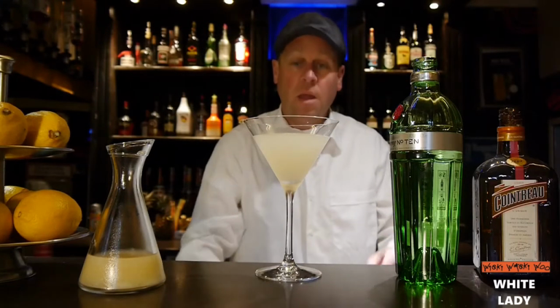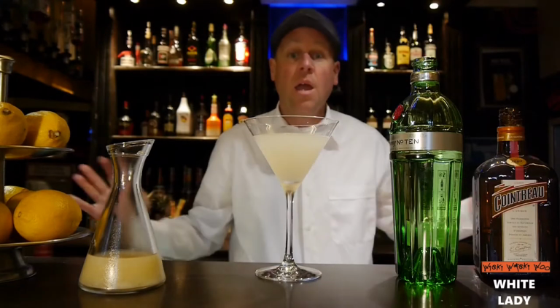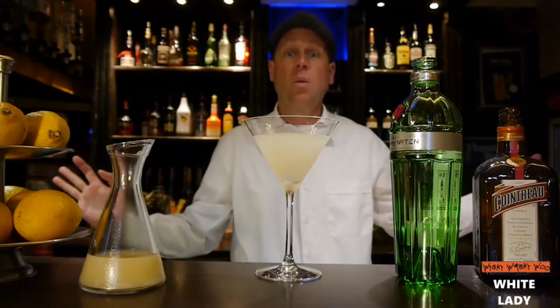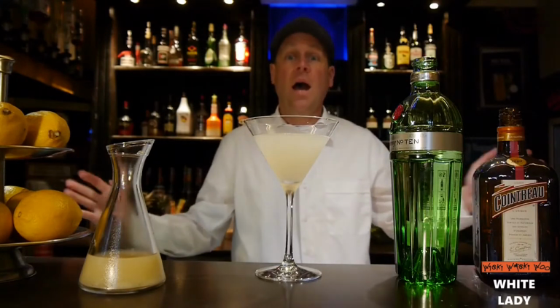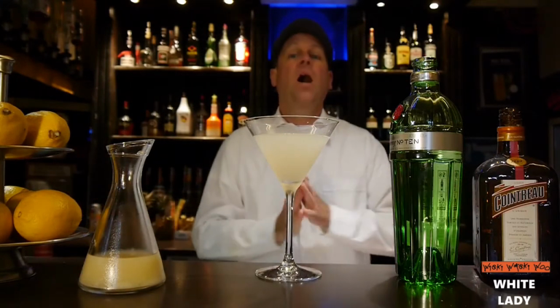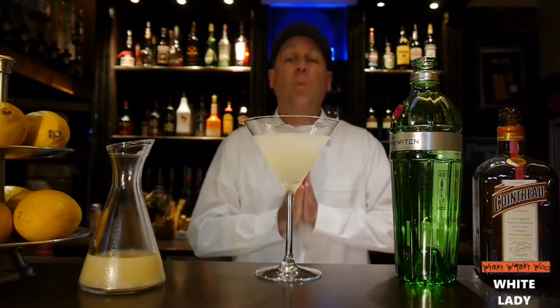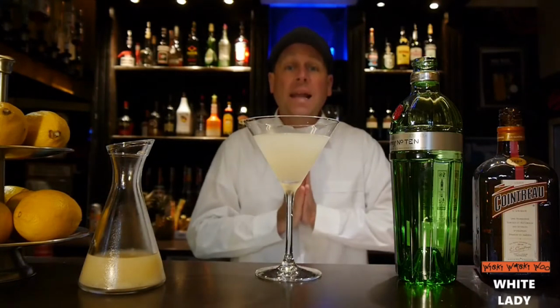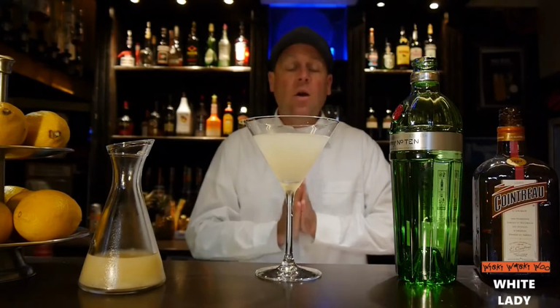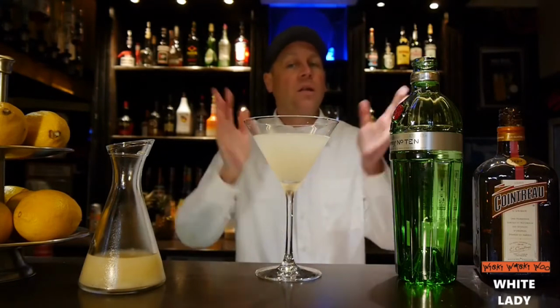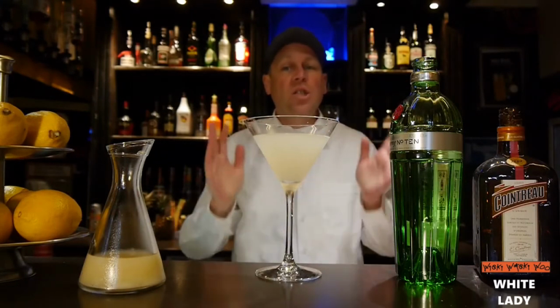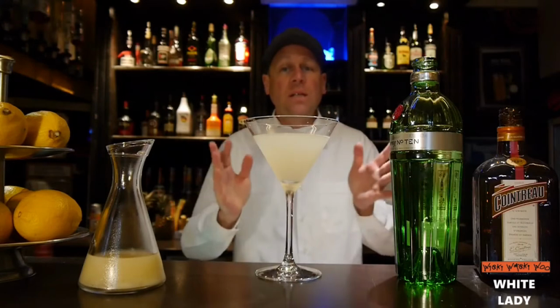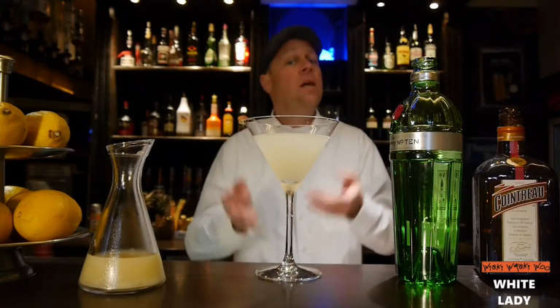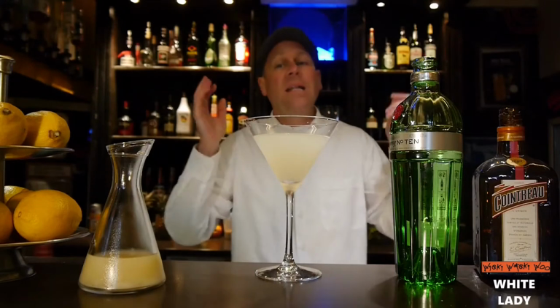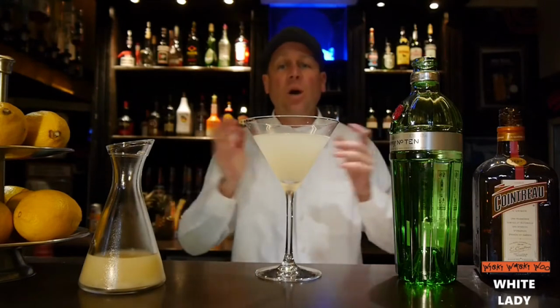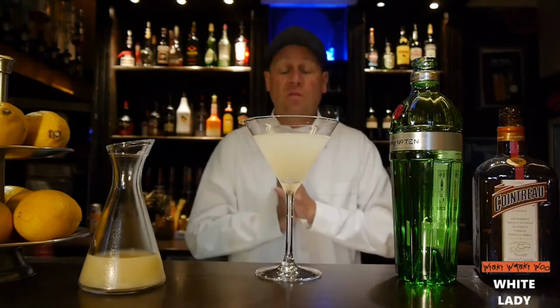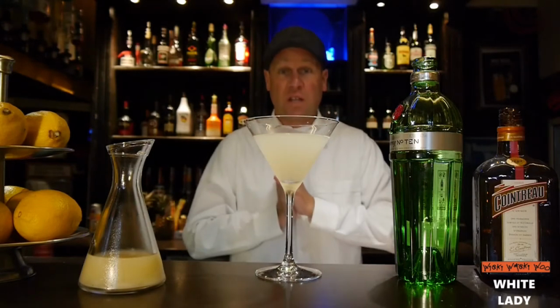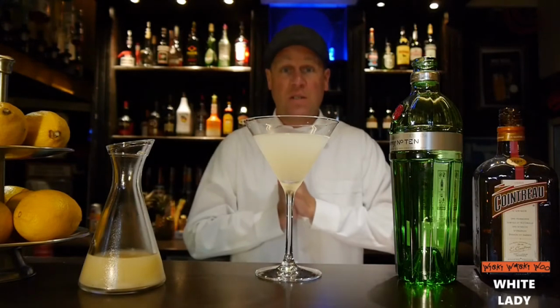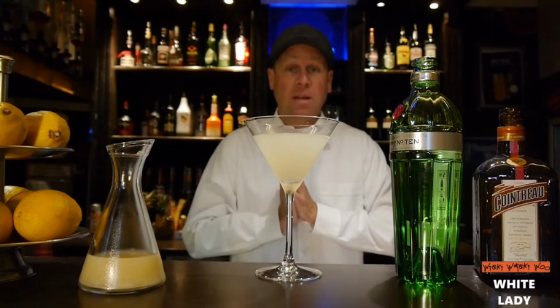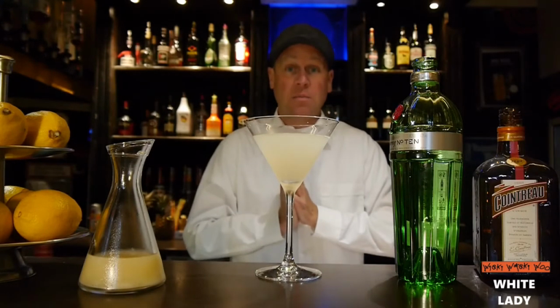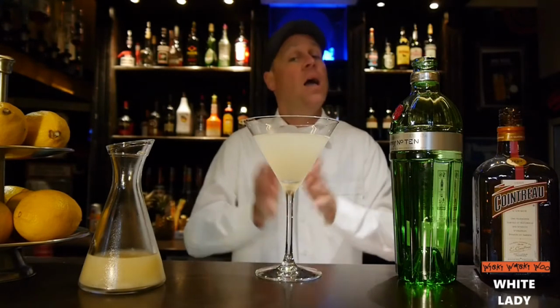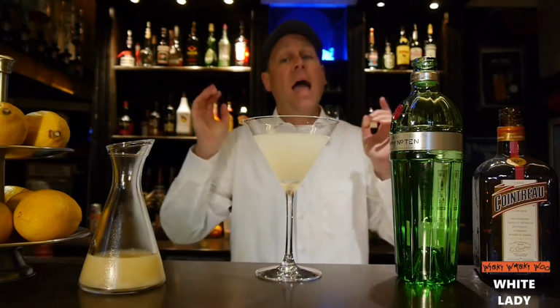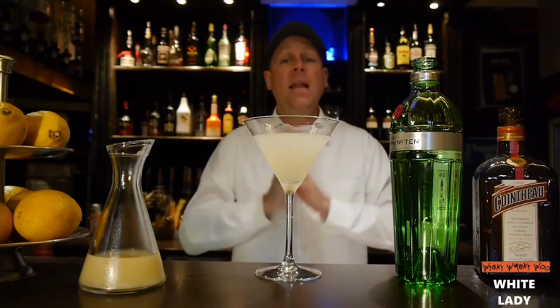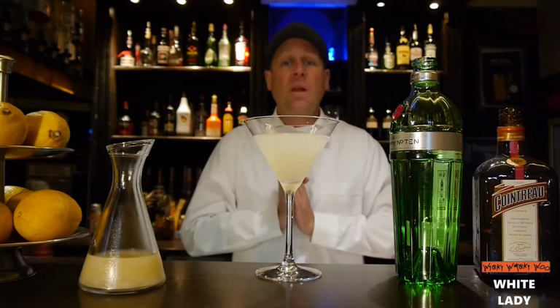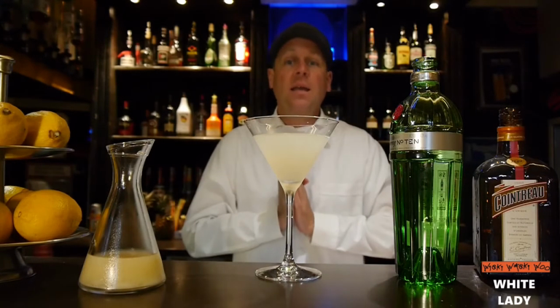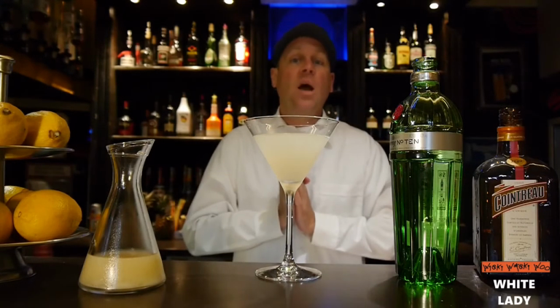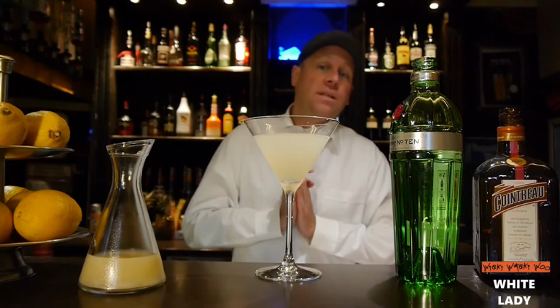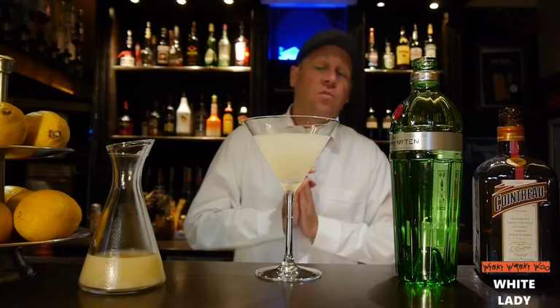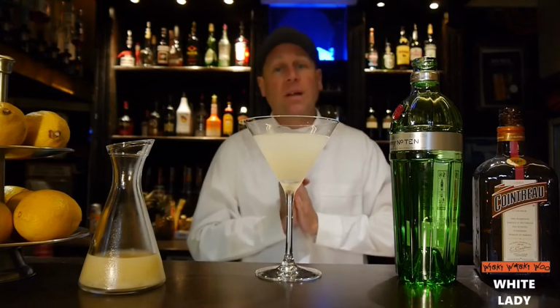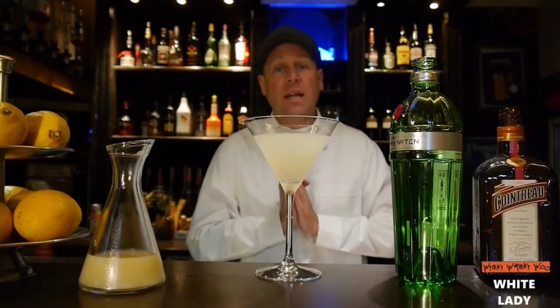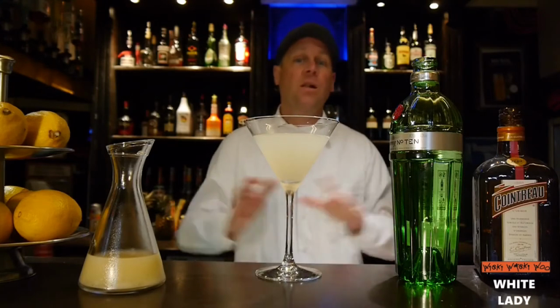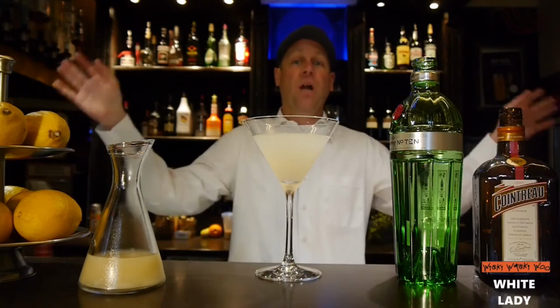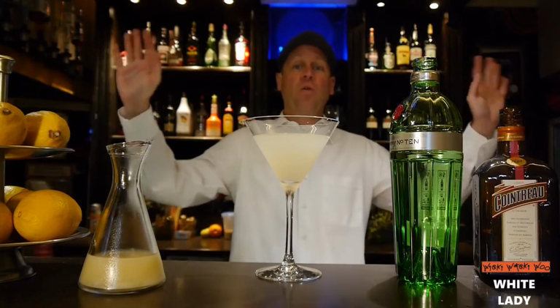Here we are — the White Lady cocktail. So easy and so refreshing for summer times. If you like it, please subscribe to my channel. Goodbye!